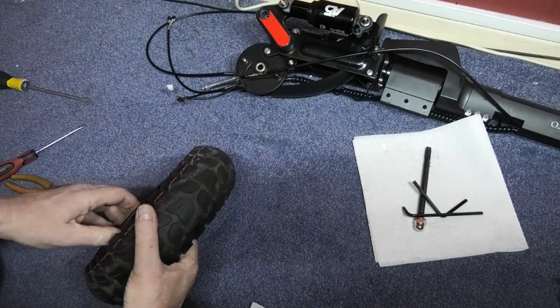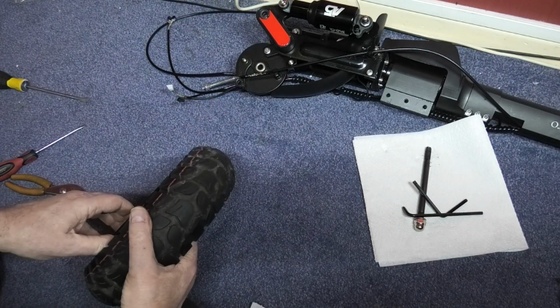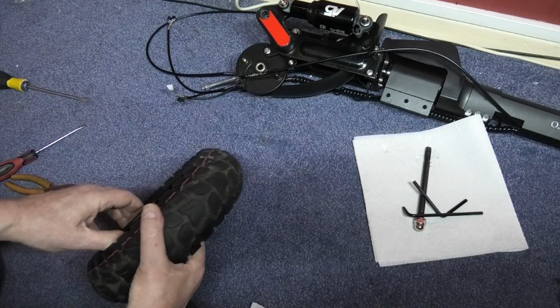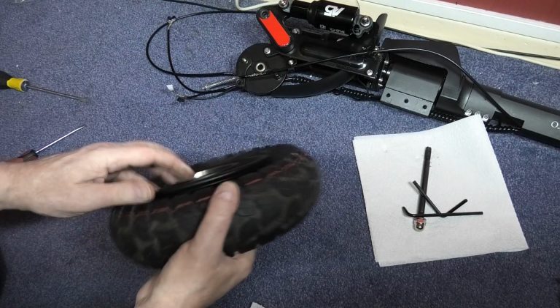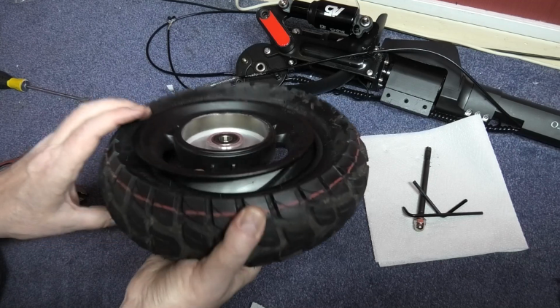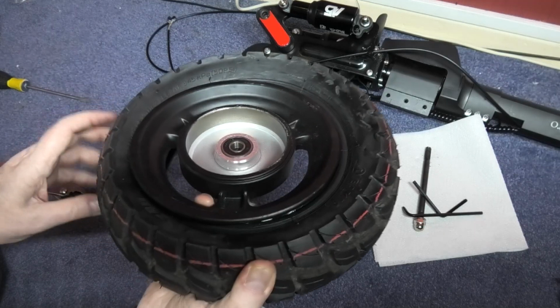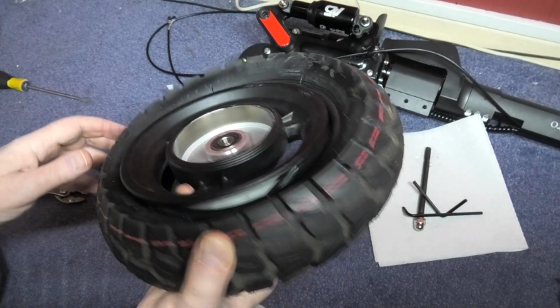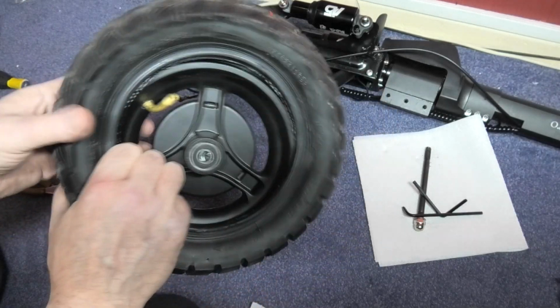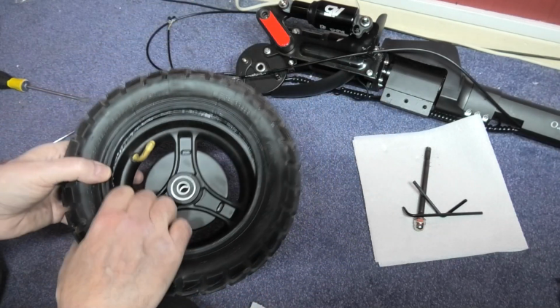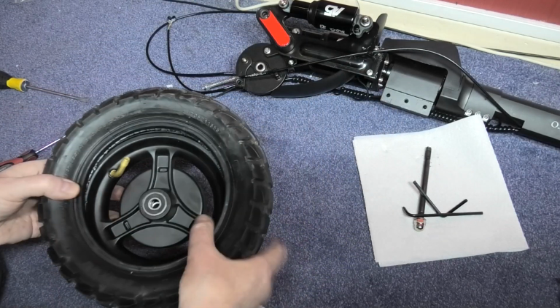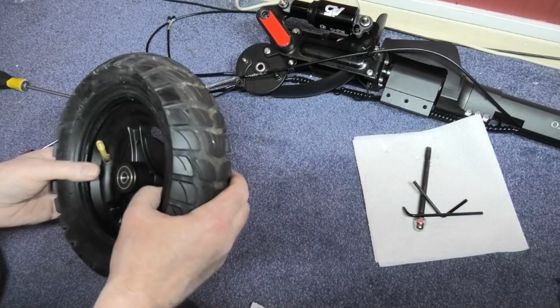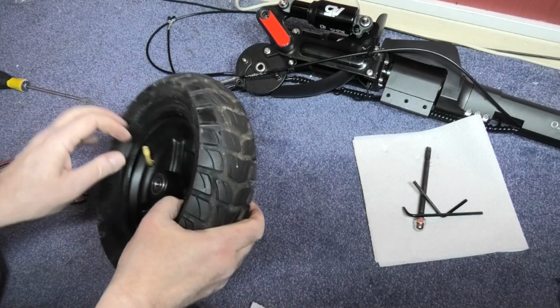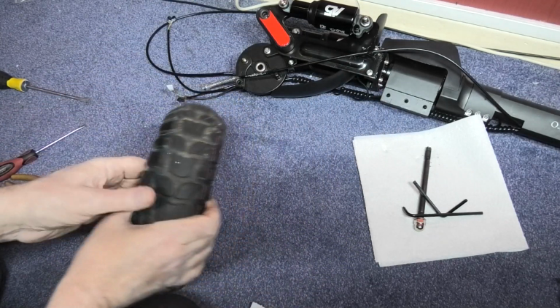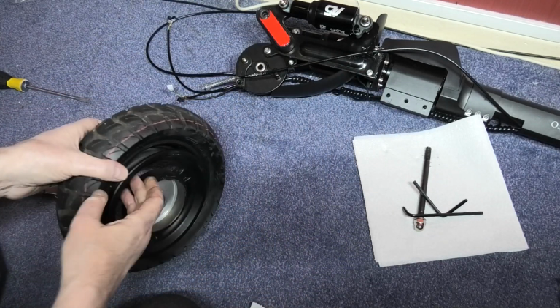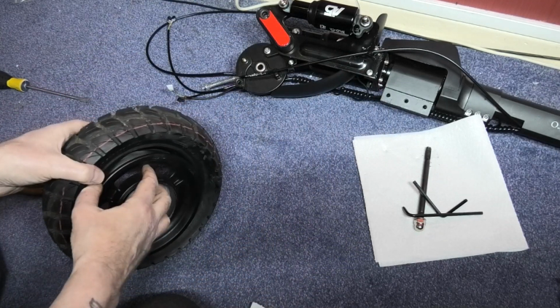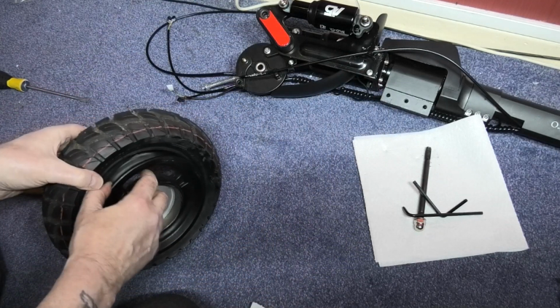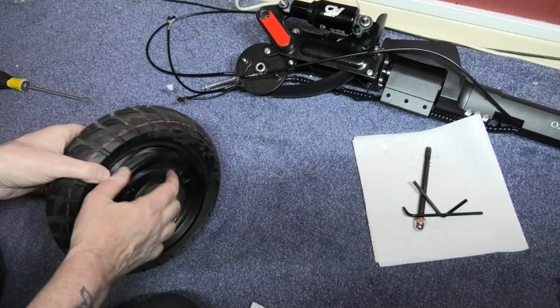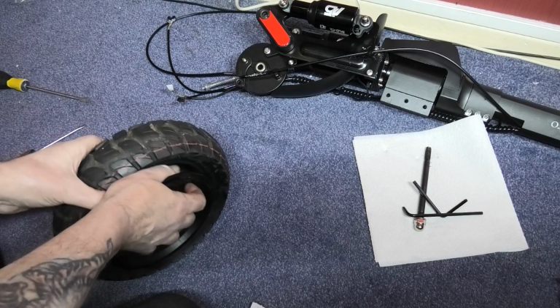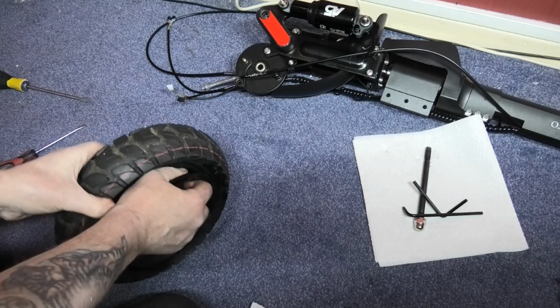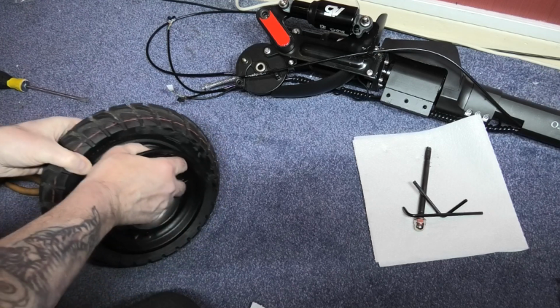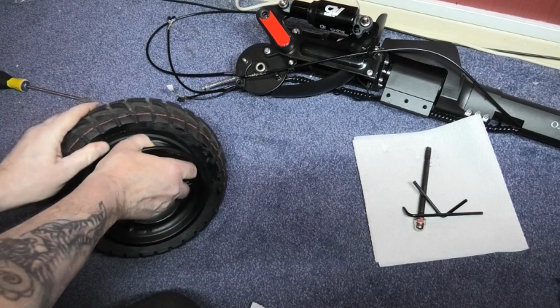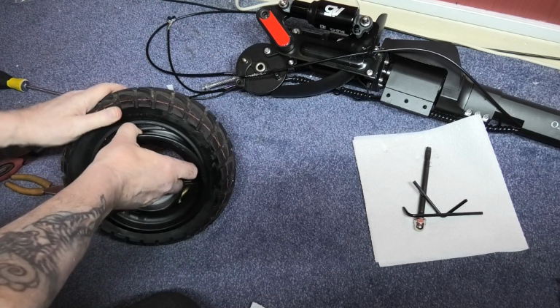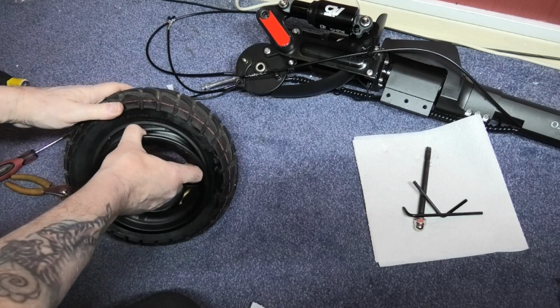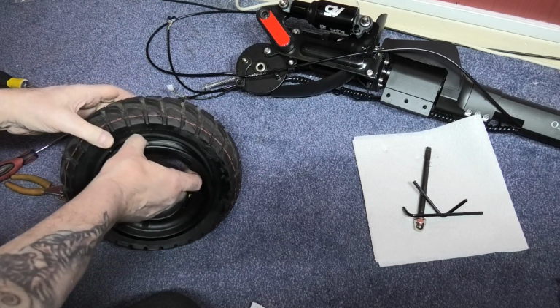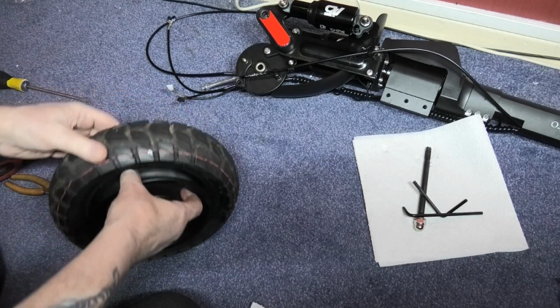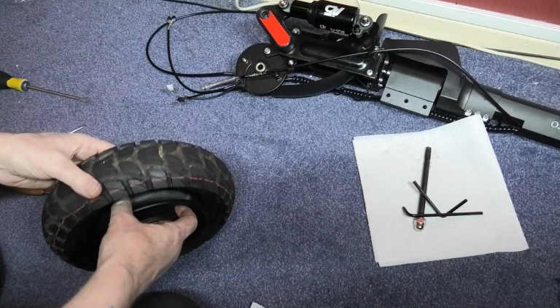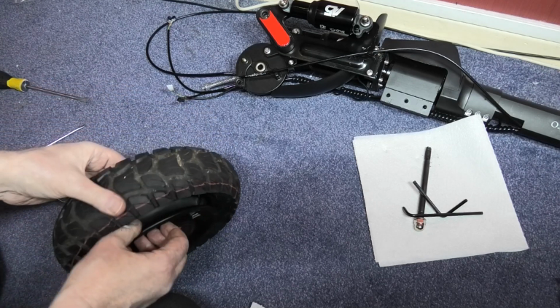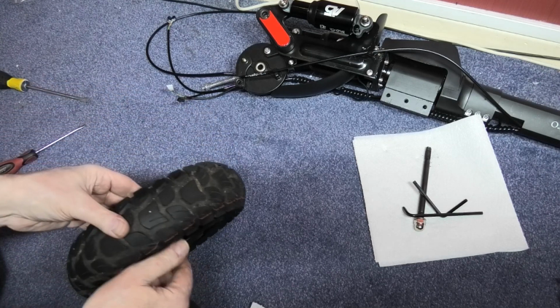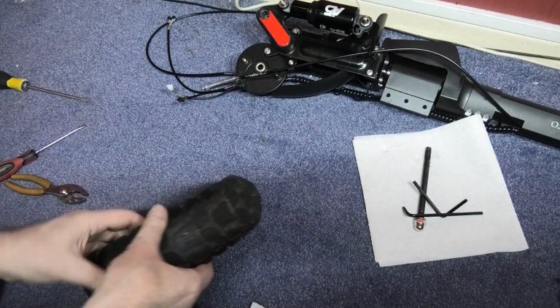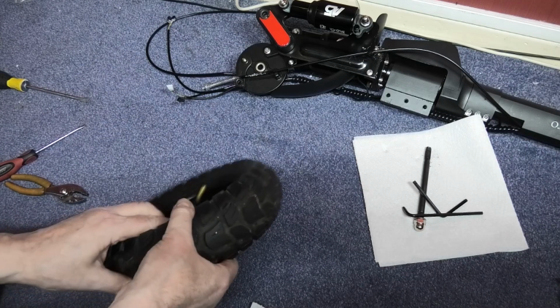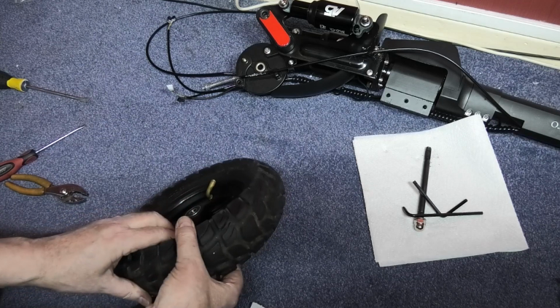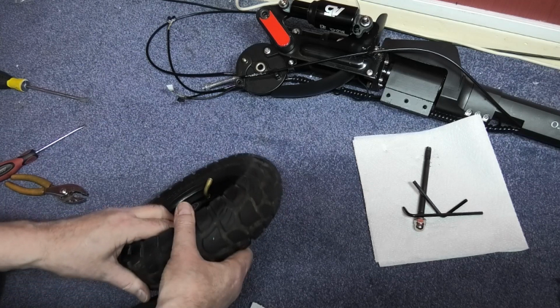Well, you're supposed to go the other way because you can't get the tube out. It might come off by hand now as long as you don't trap the tube in.